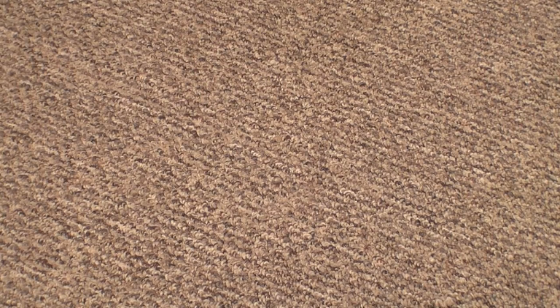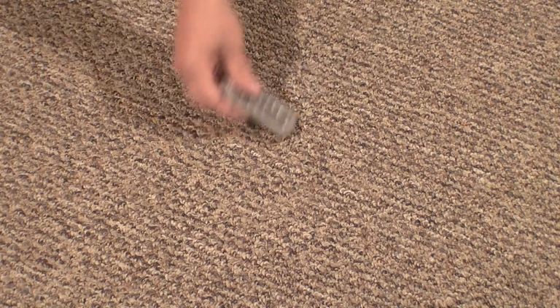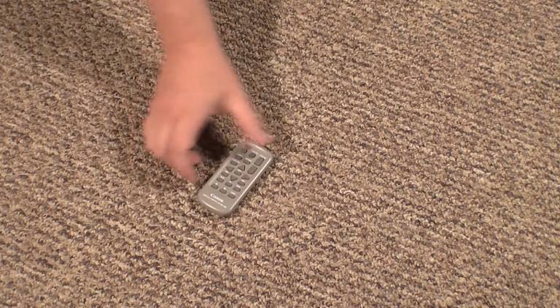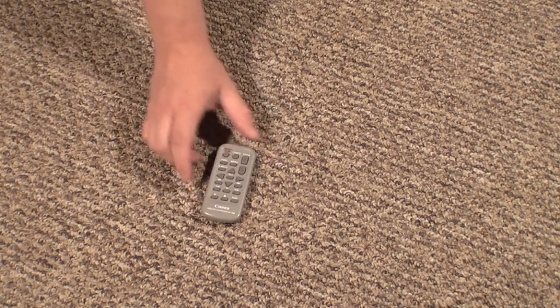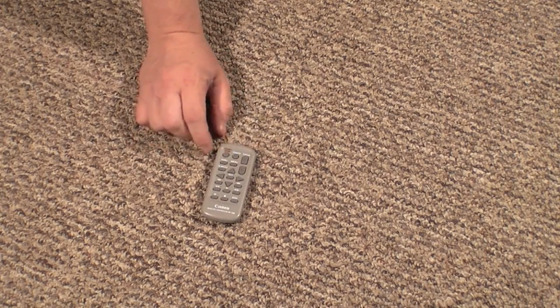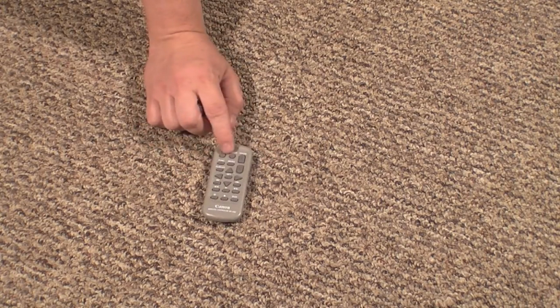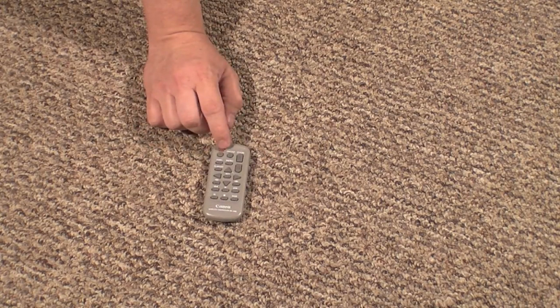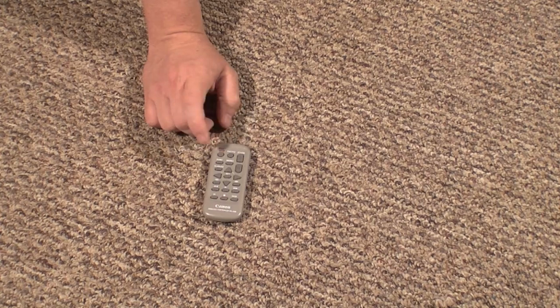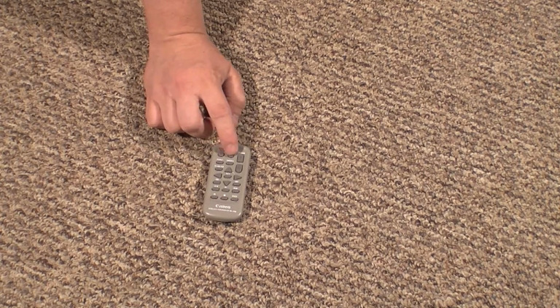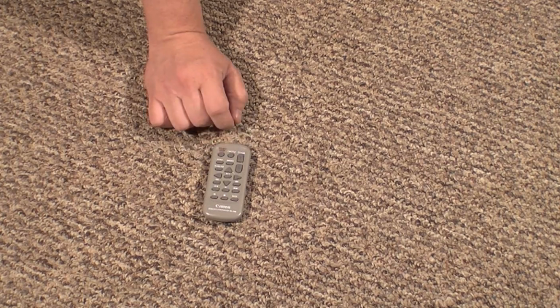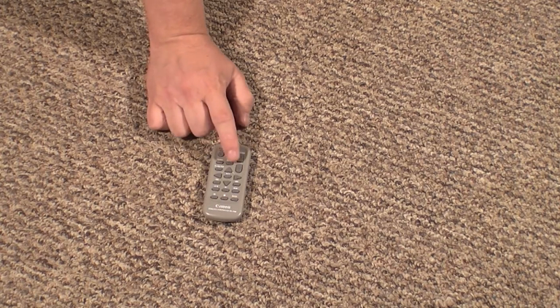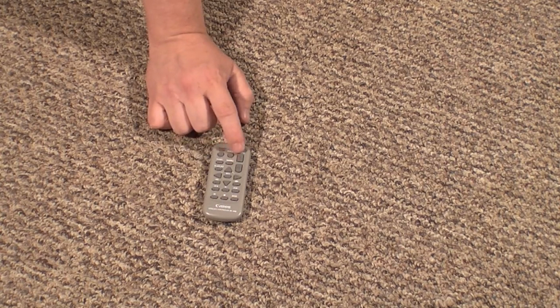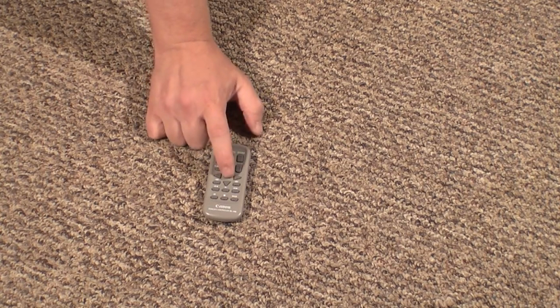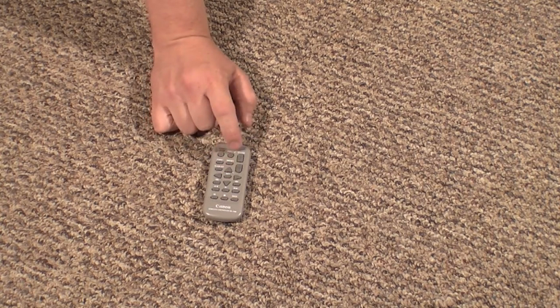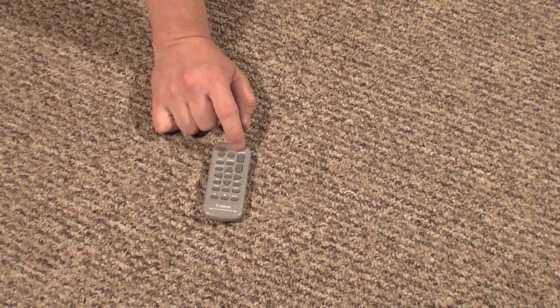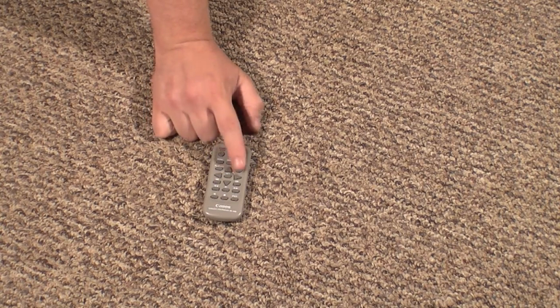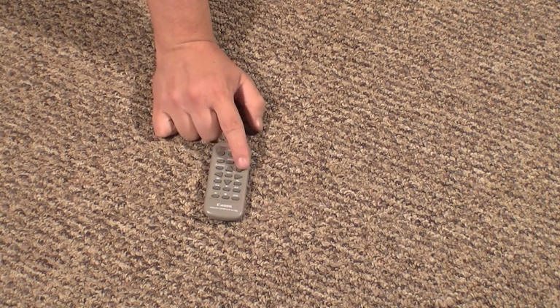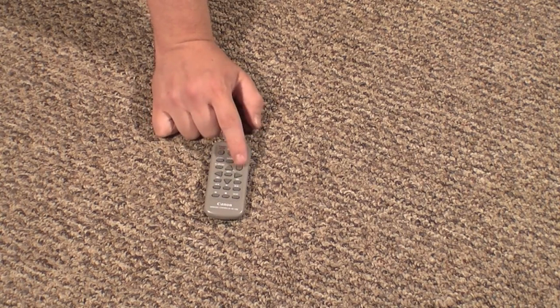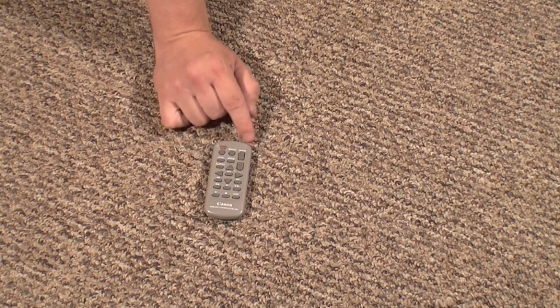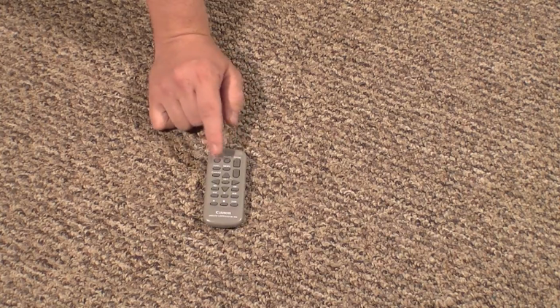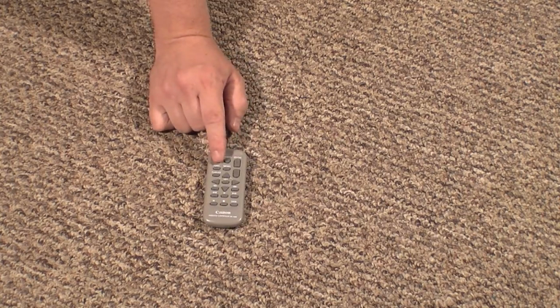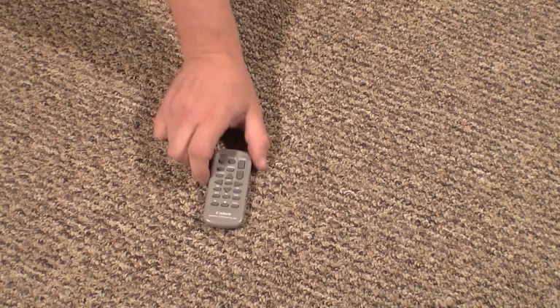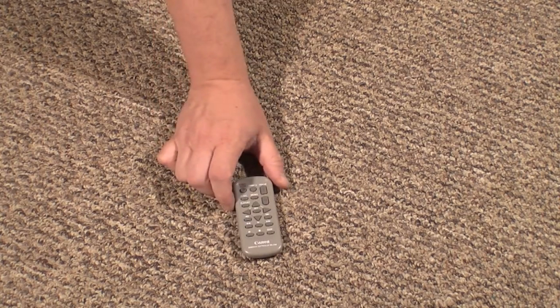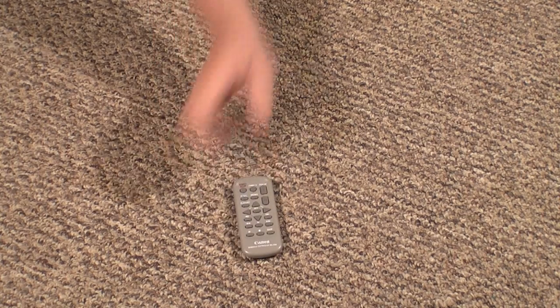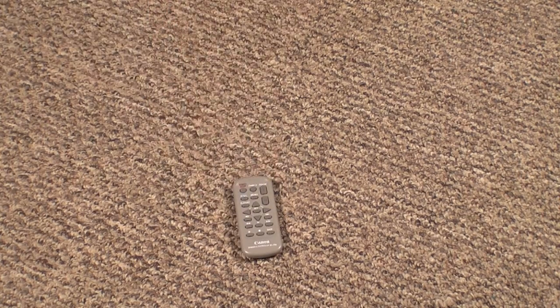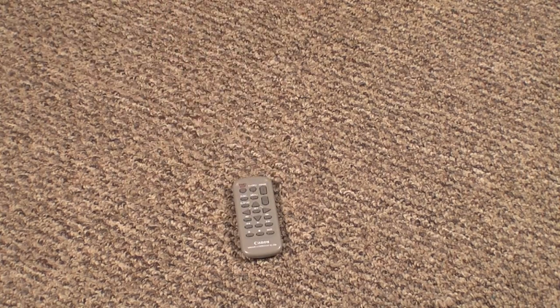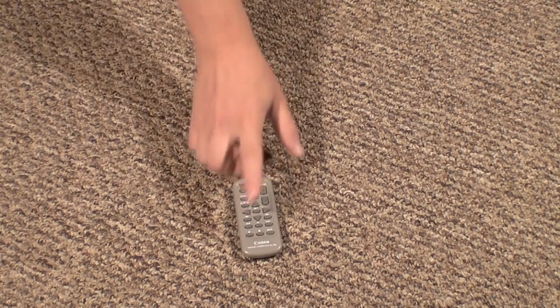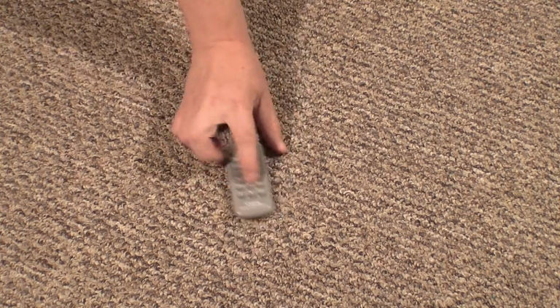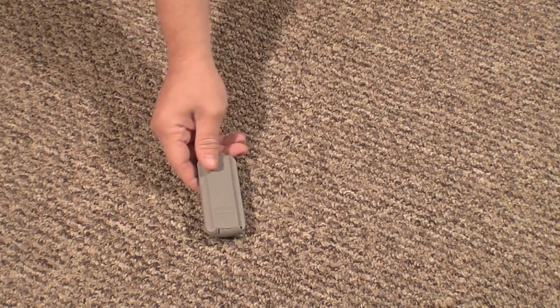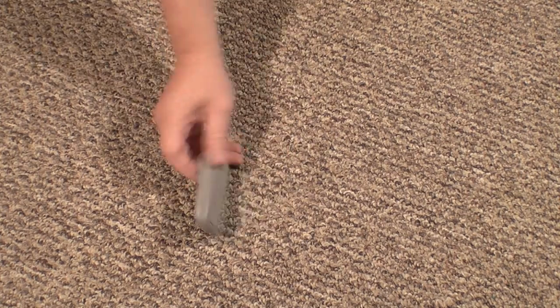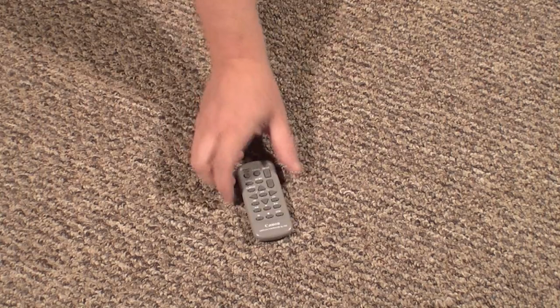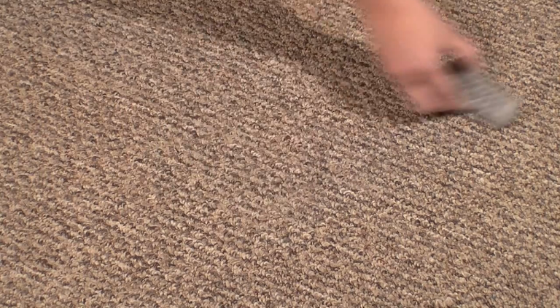It also comes with a nice remote. You can take pictures, go to the menu, go to the set menu, telephoto and wide angle, start and stop record. It's everything you need on one remote.